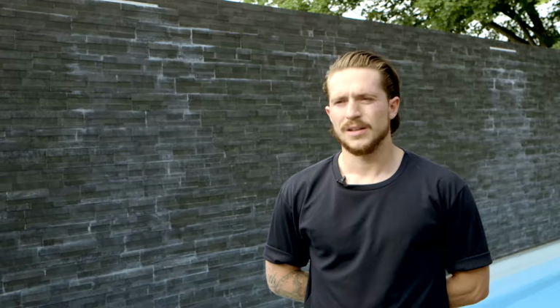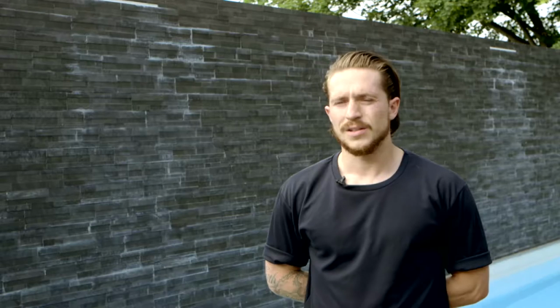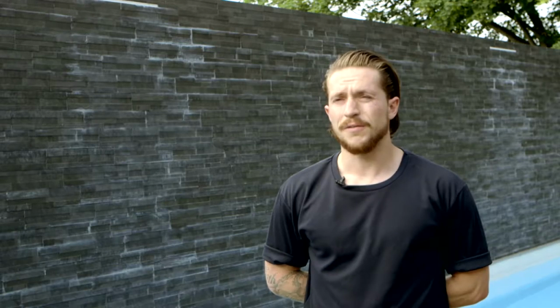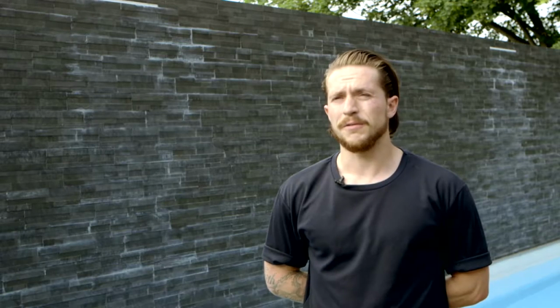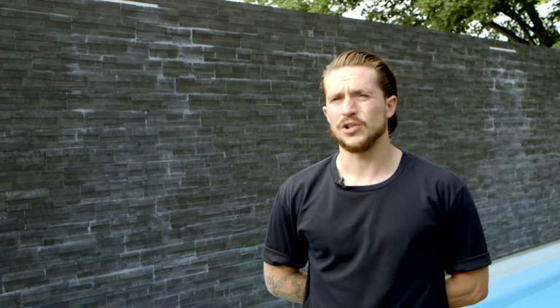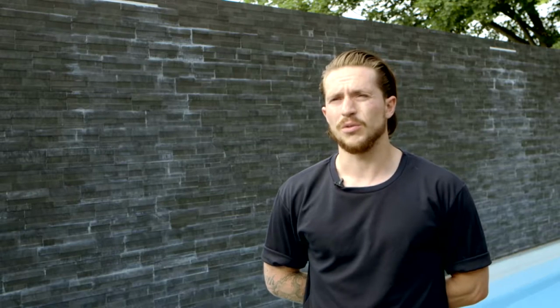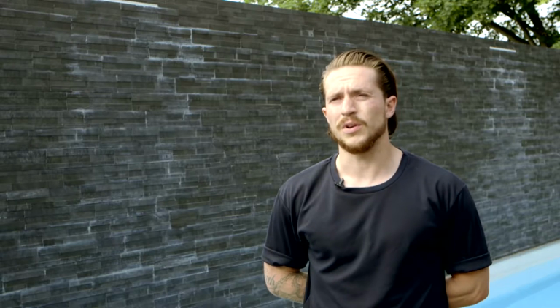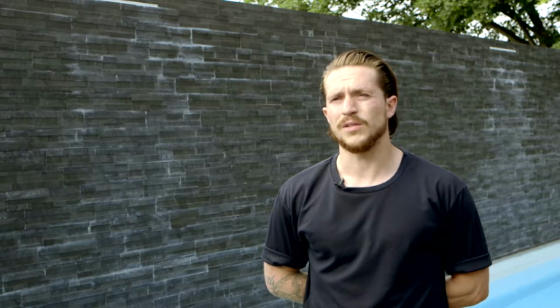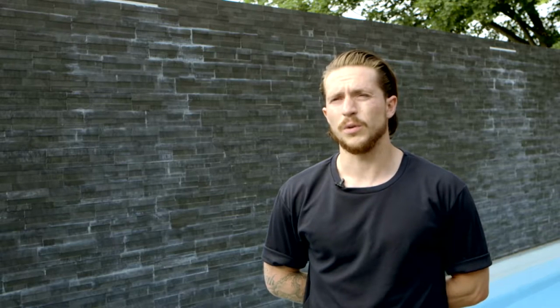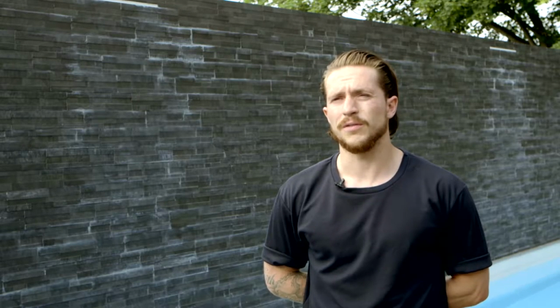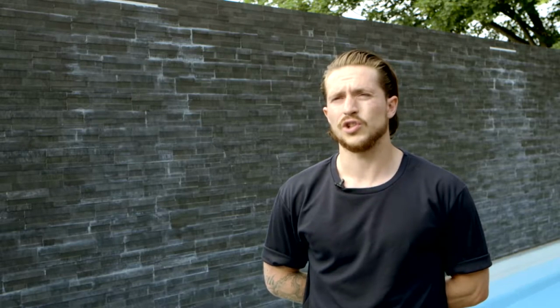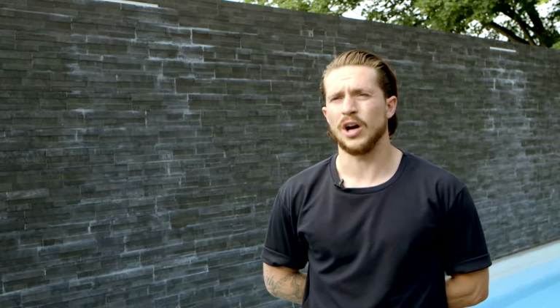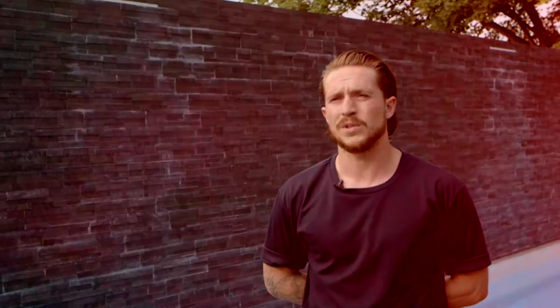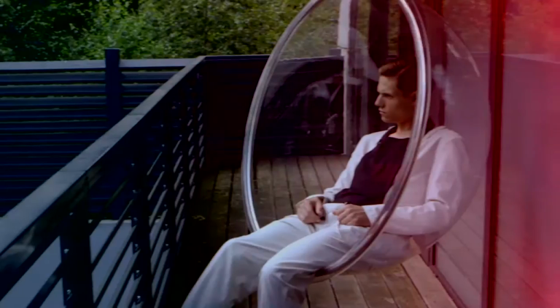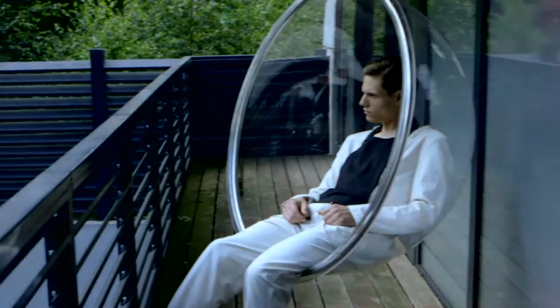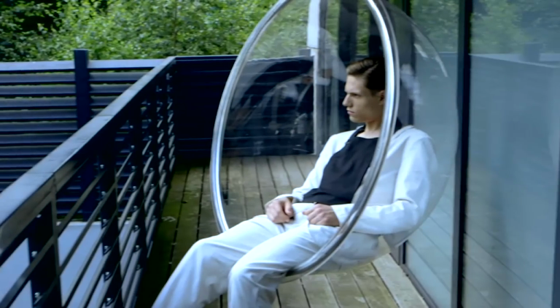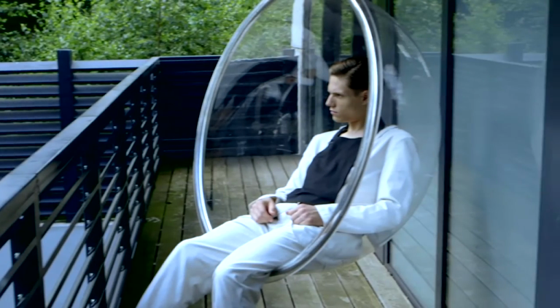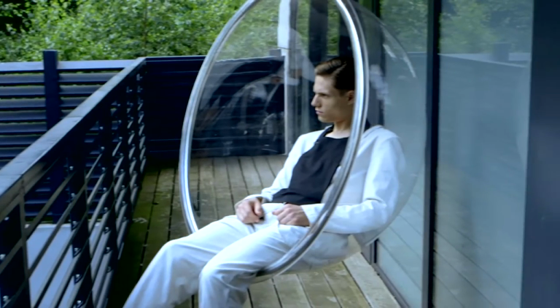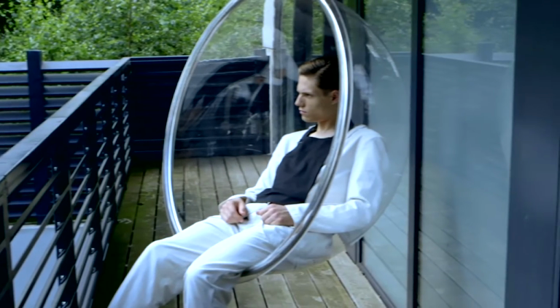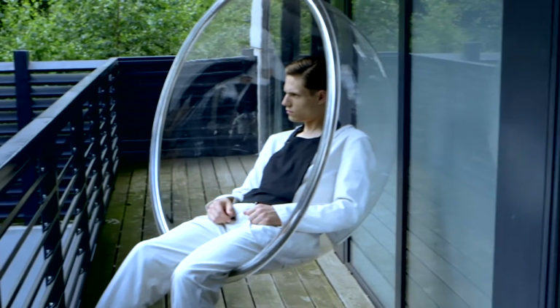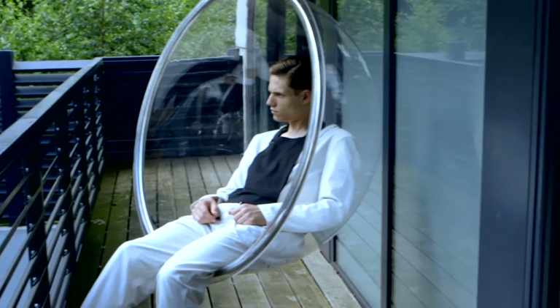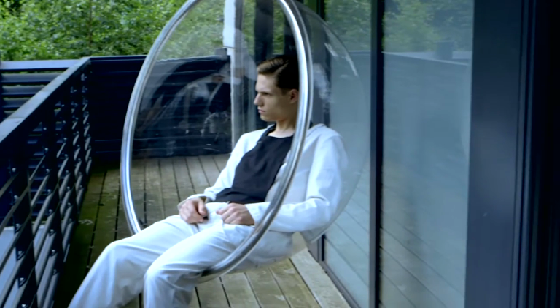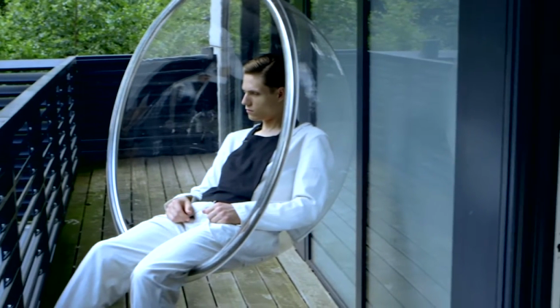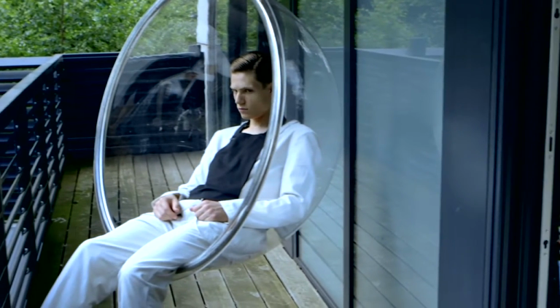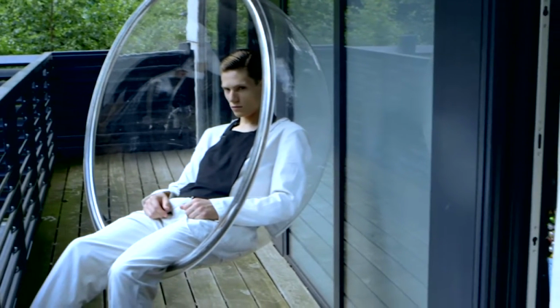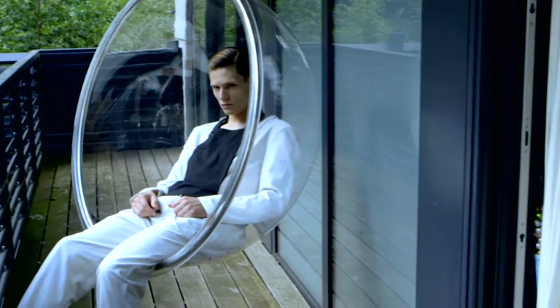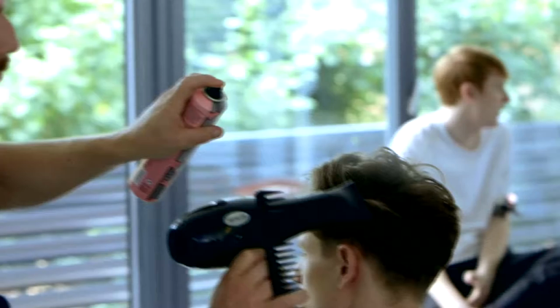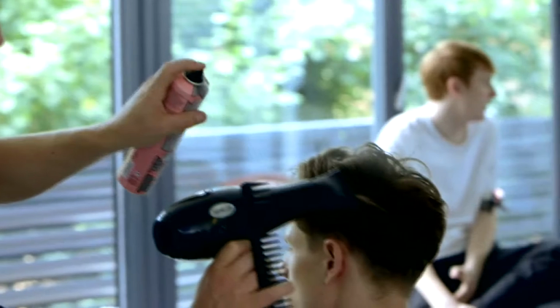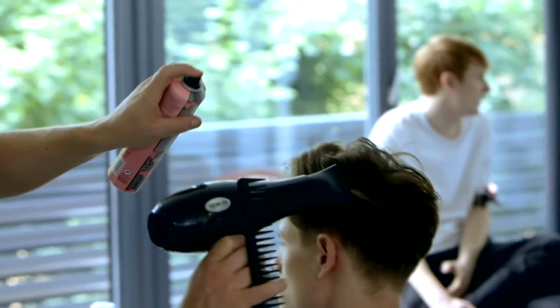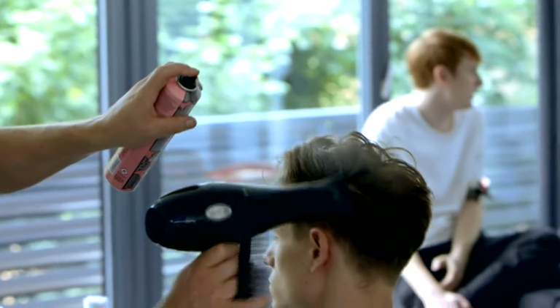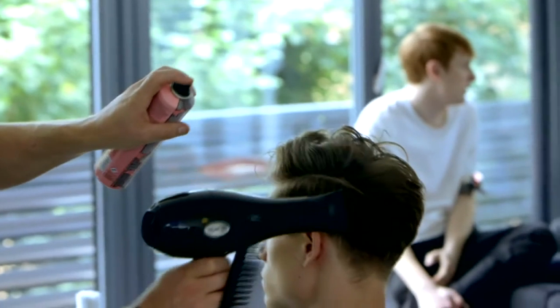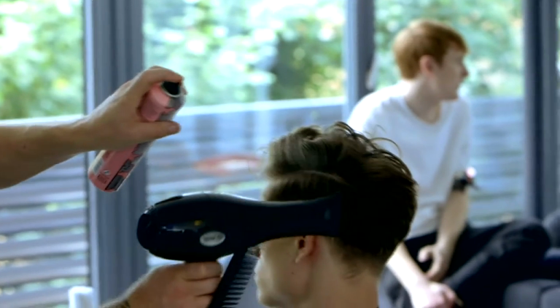The theme for the shoot was fluid versus sharp — contrasting textures, whether that's the movement within the hair or the products when using wet to dry.